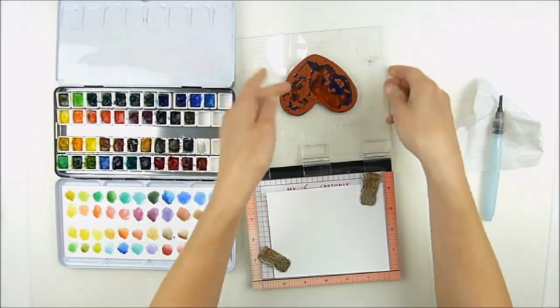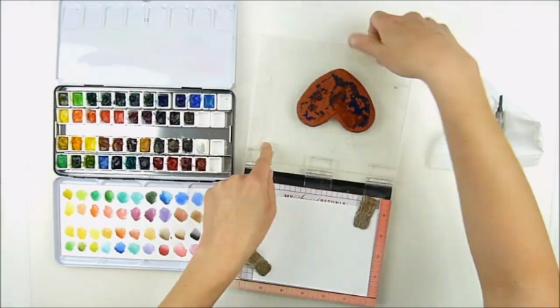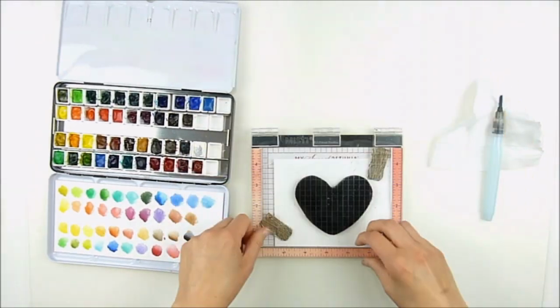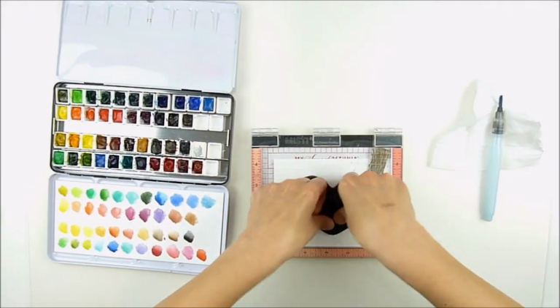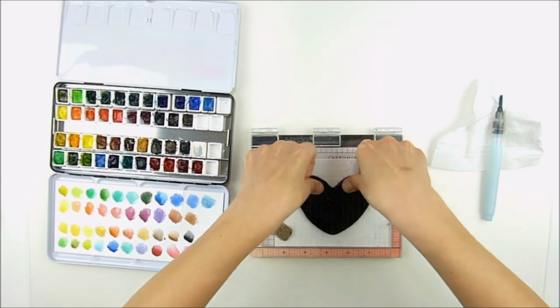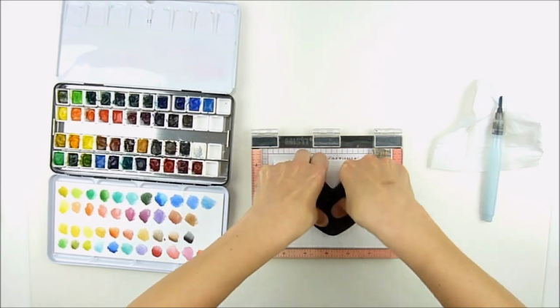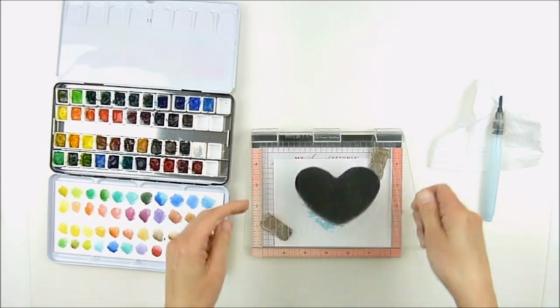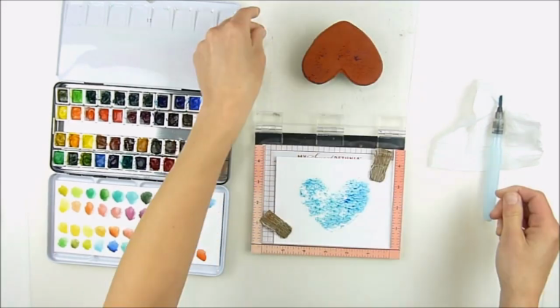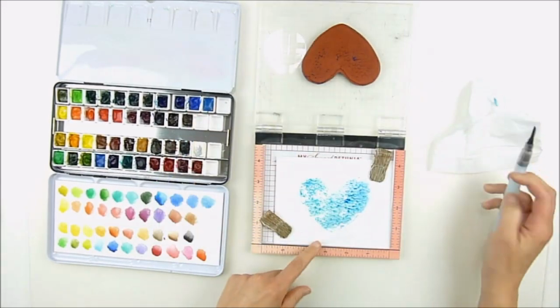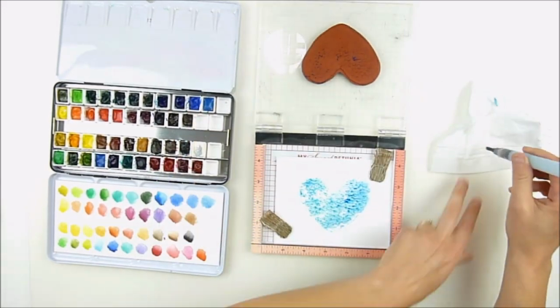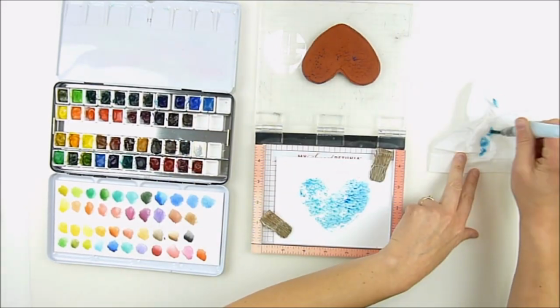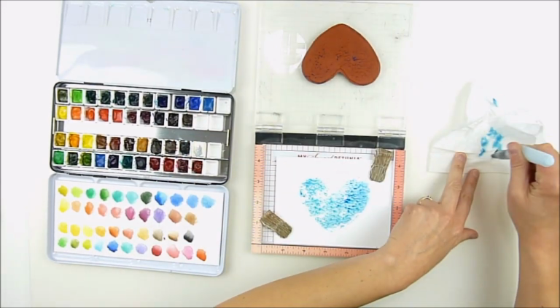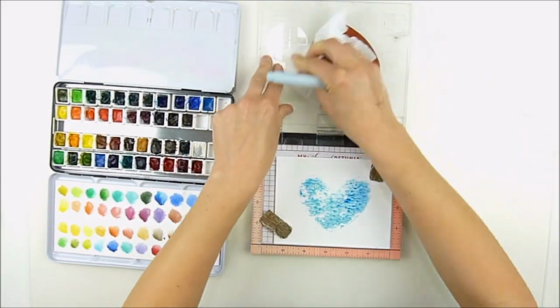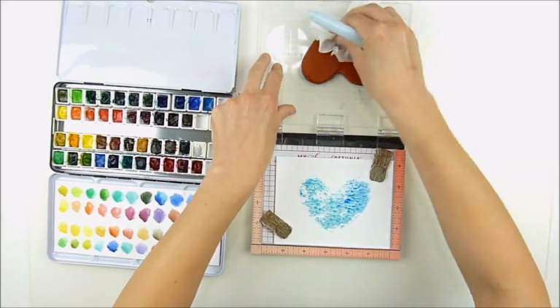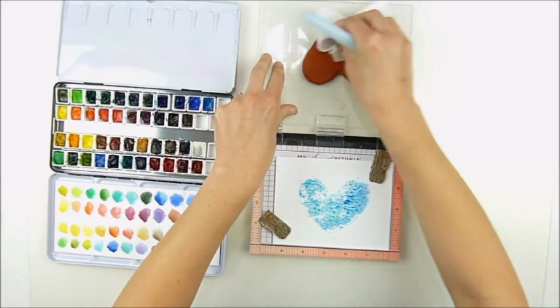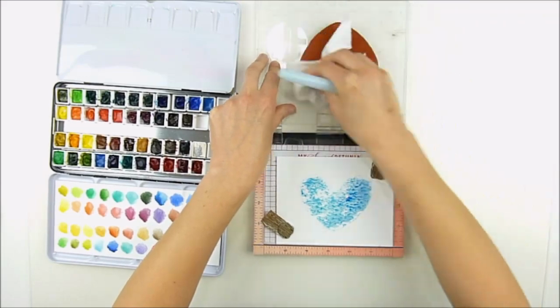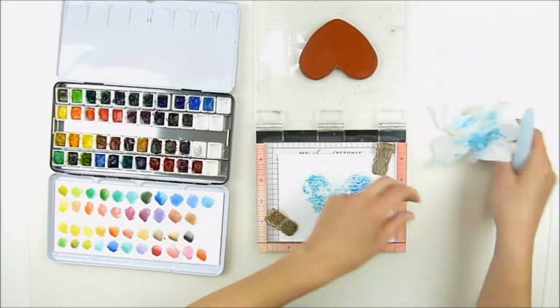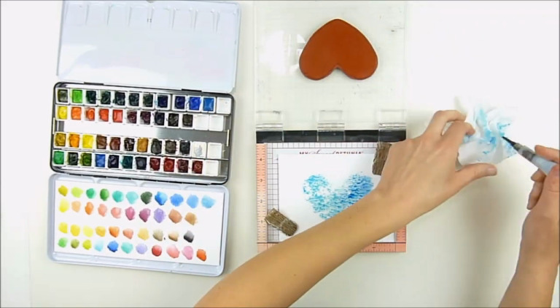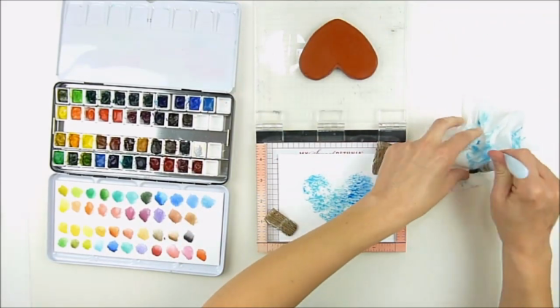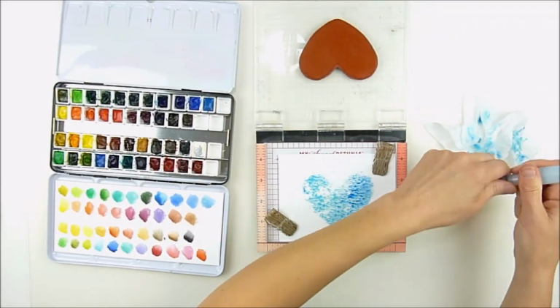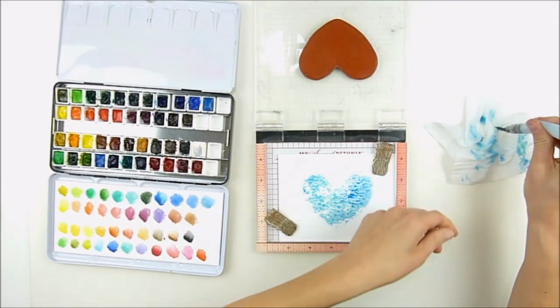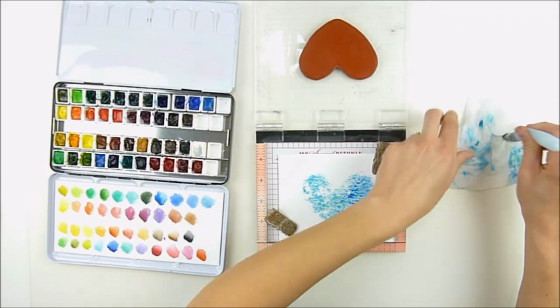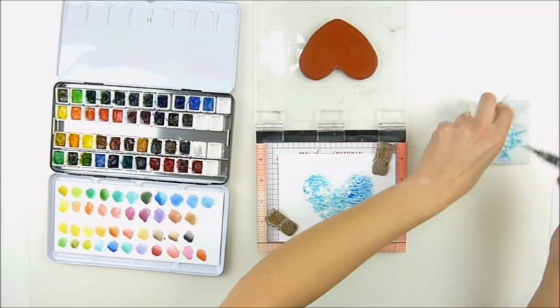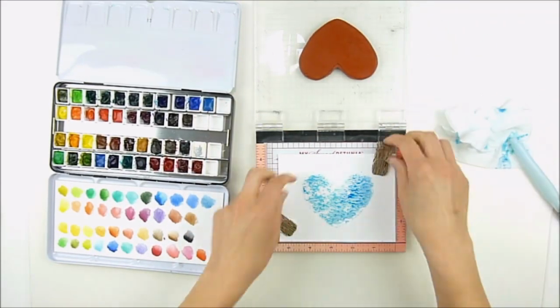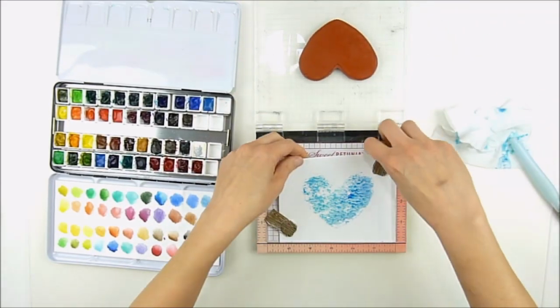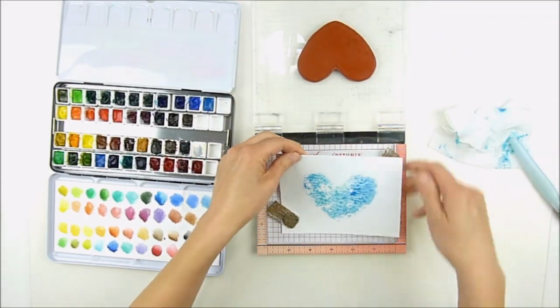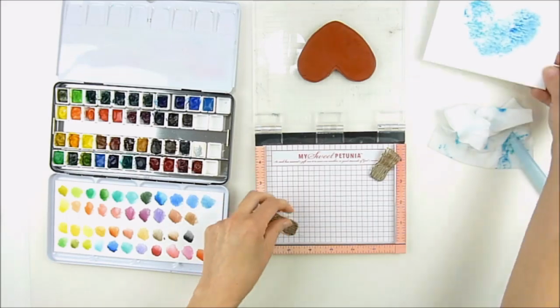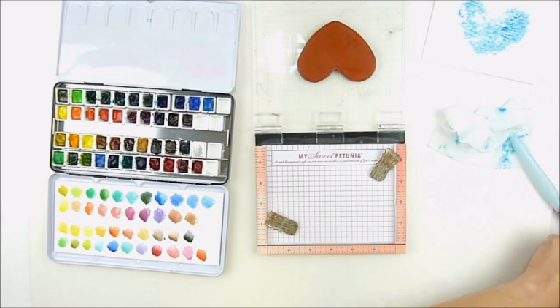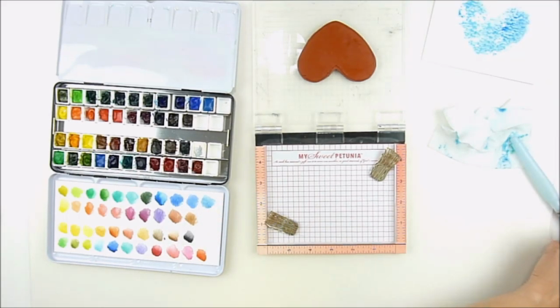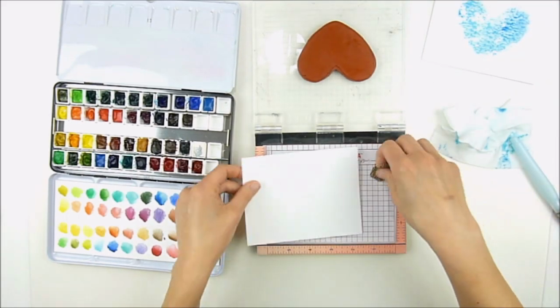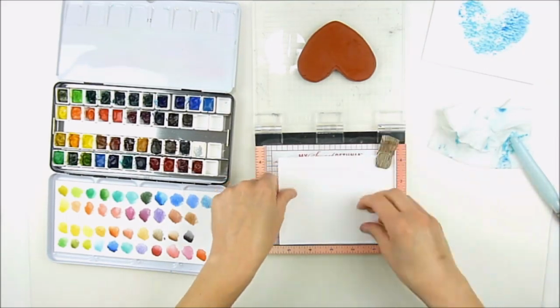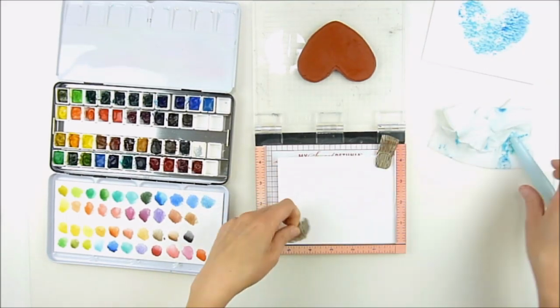I'm using a water brush just to dab the color on, and even though it looked kind of splotchy on there, look what happens when you press it down on your card. Isn't that fun? You get a perfect textury watercolor heart, and it can be adjusted just by how much water and color you put on there.